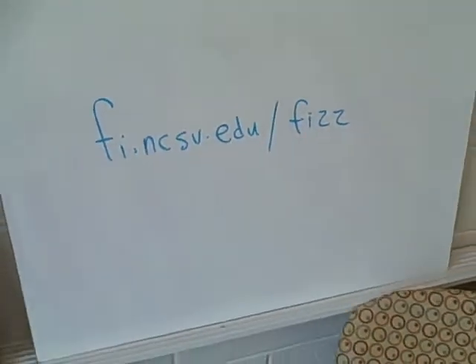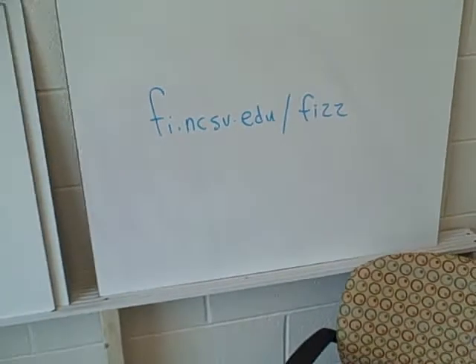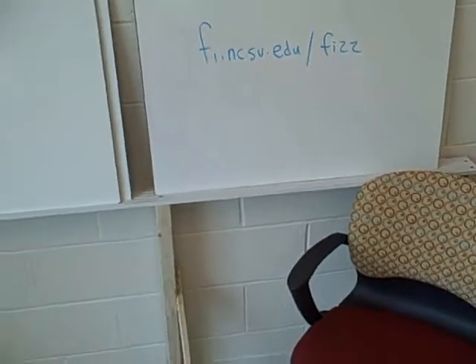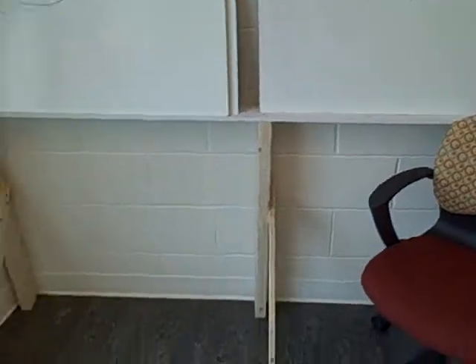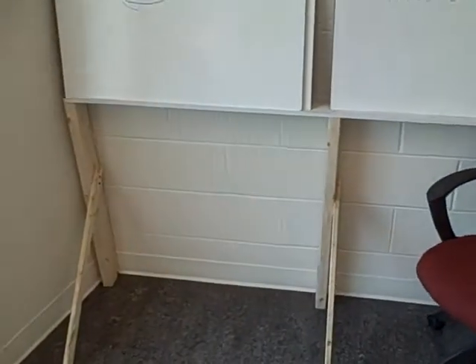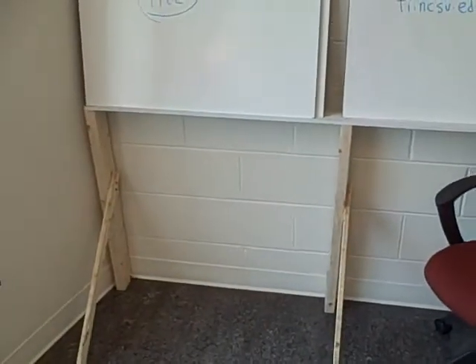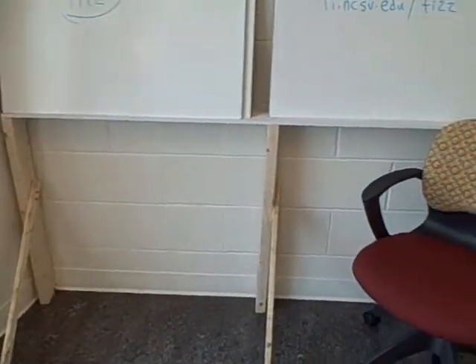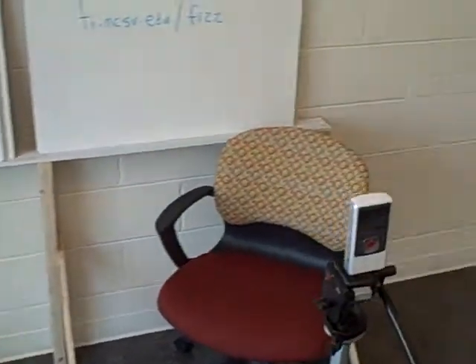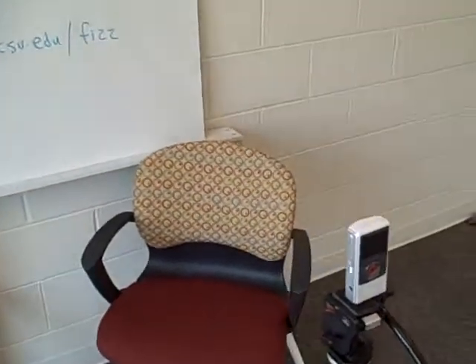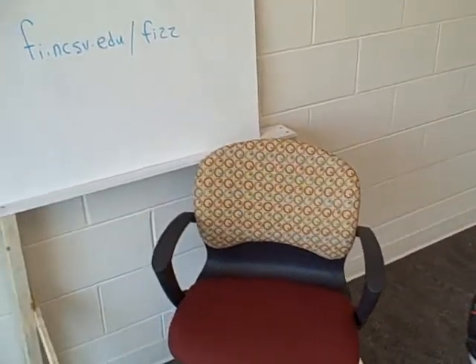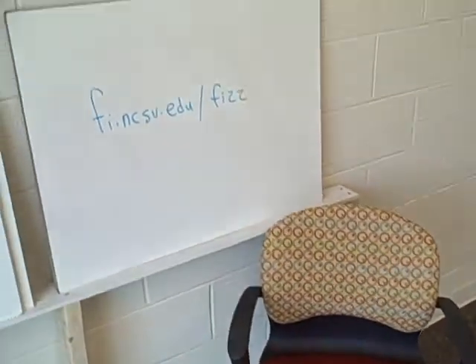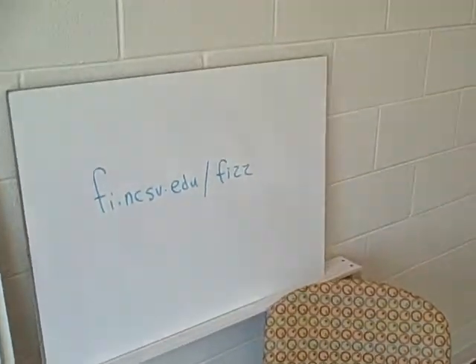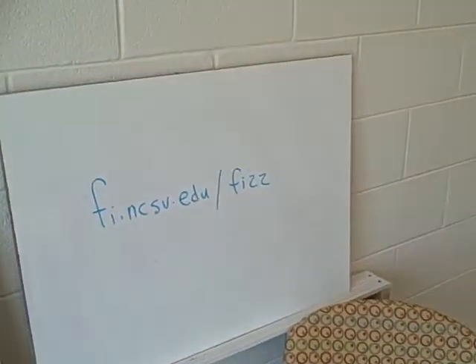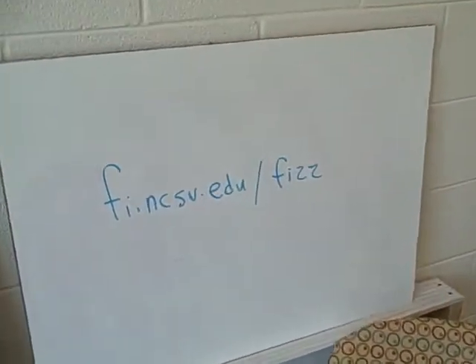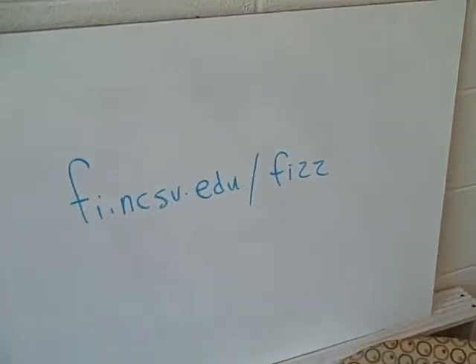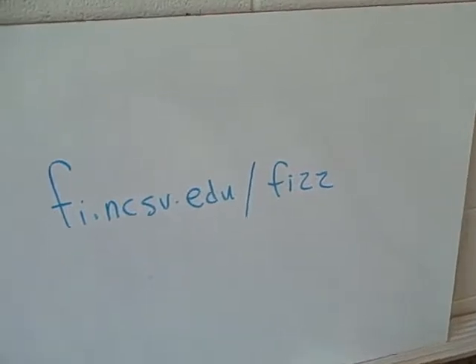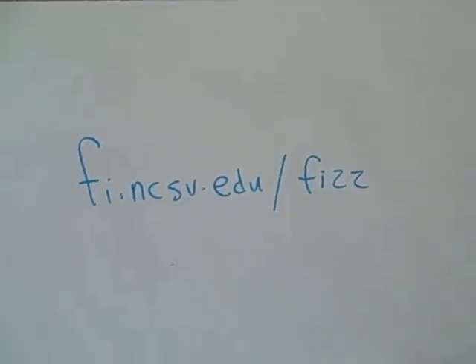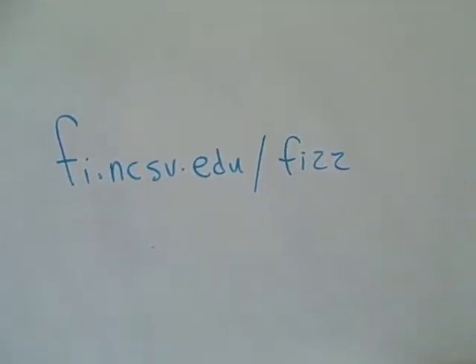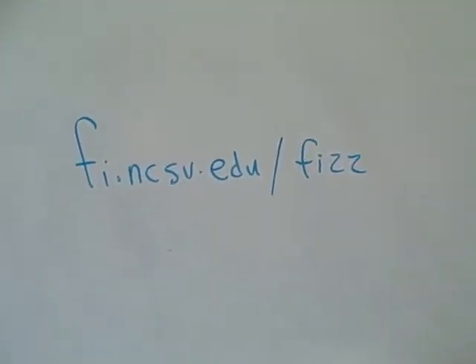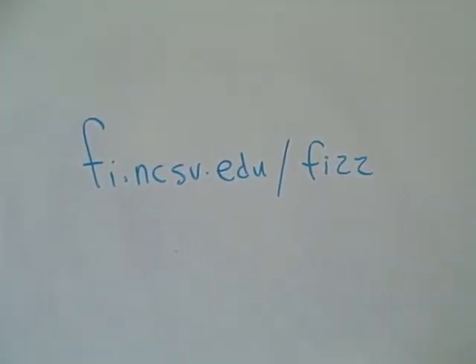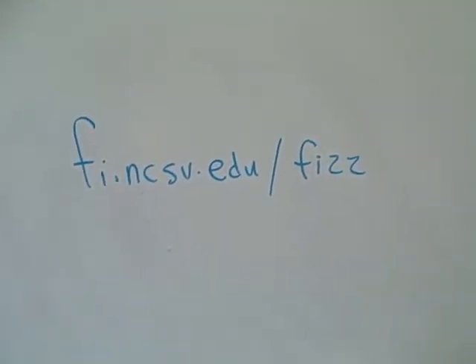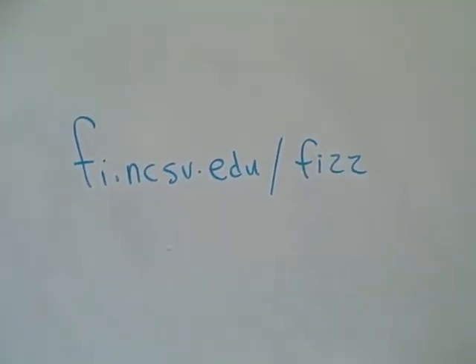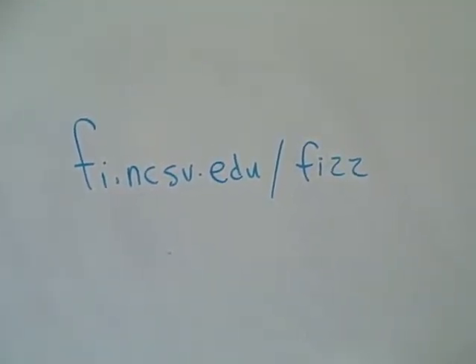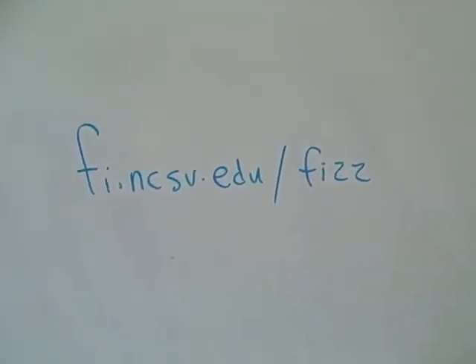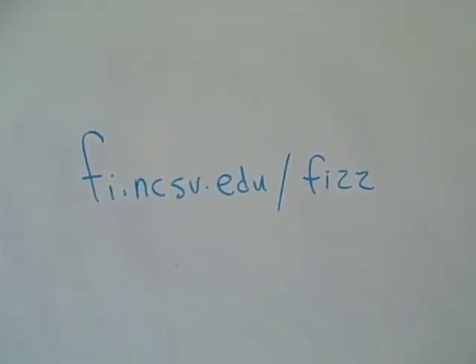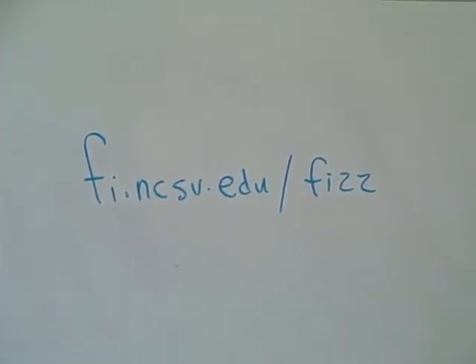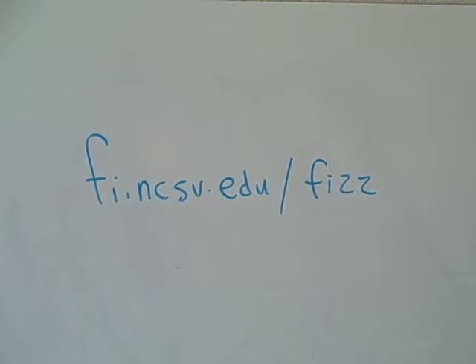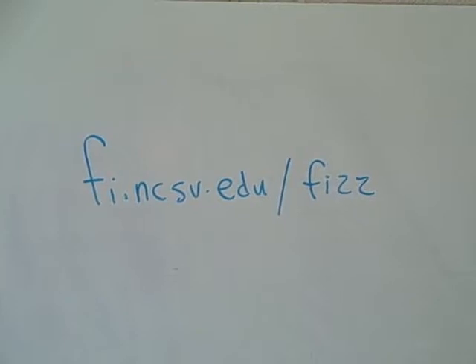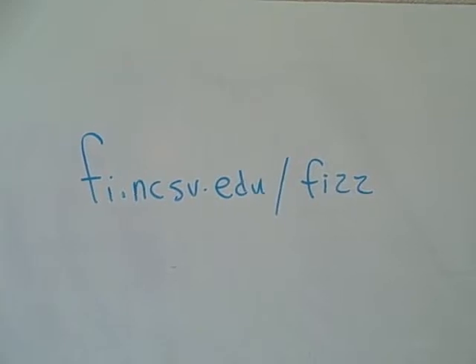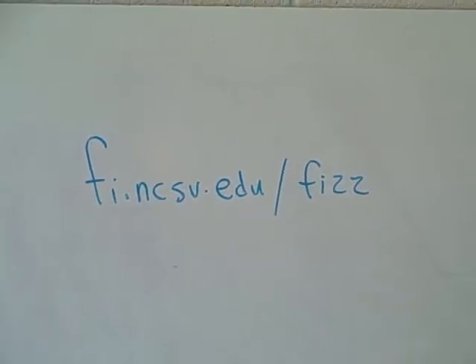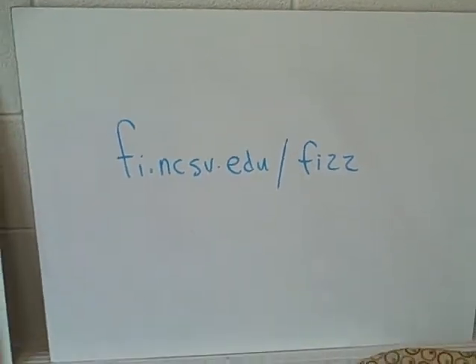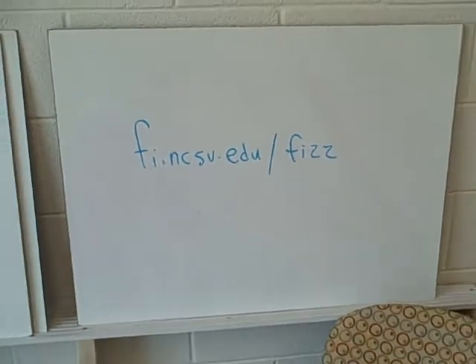Over time I will refine this process and film directions on exactly how to create your own. For more information about that and flipping the classroom using FIS, visit fi.ncsu.edu/FIS.